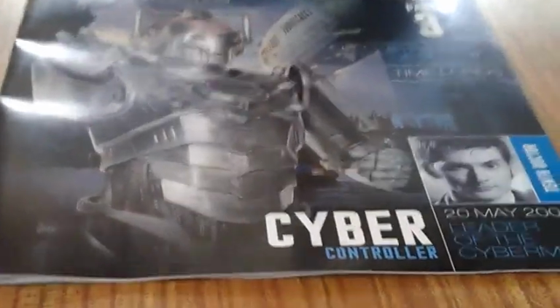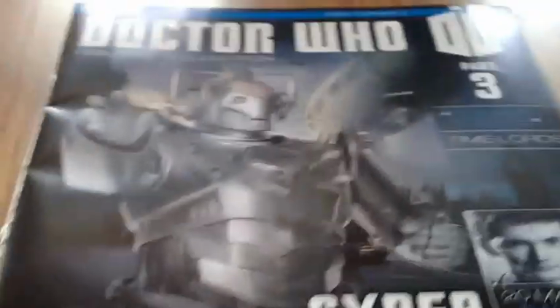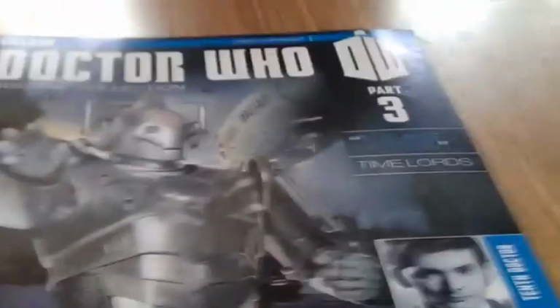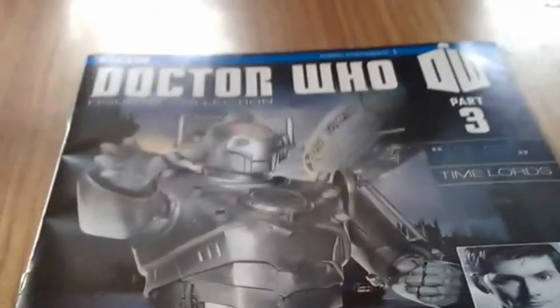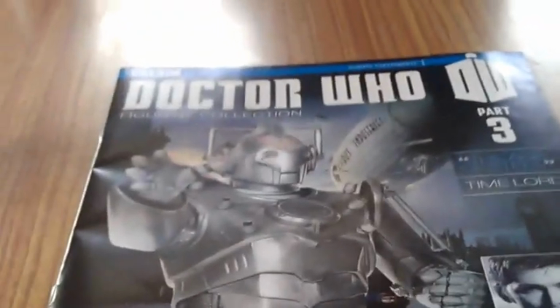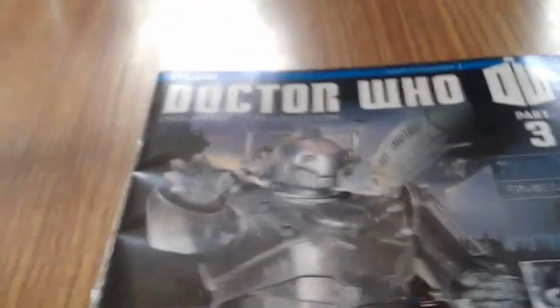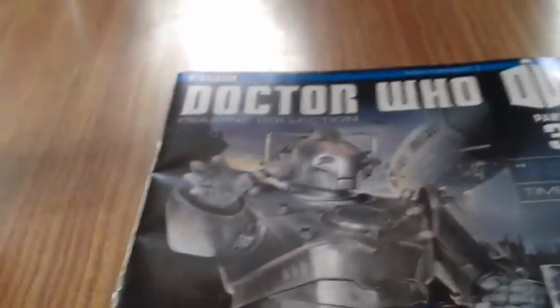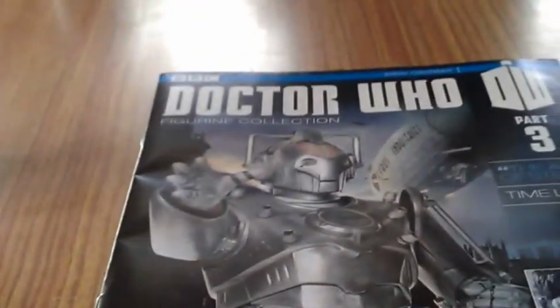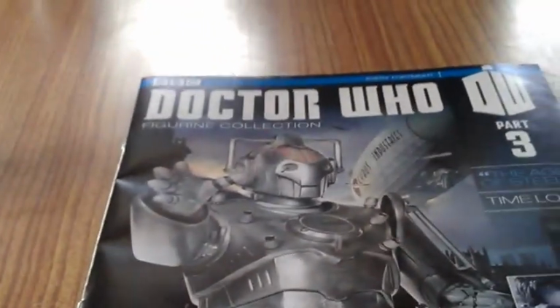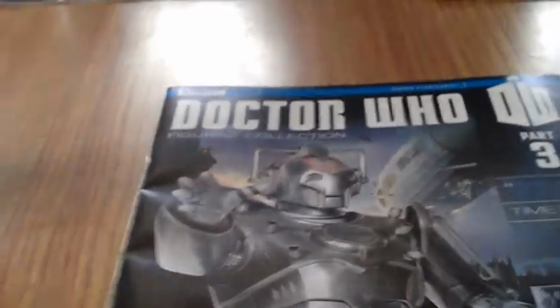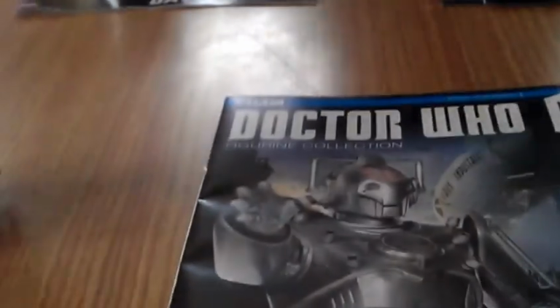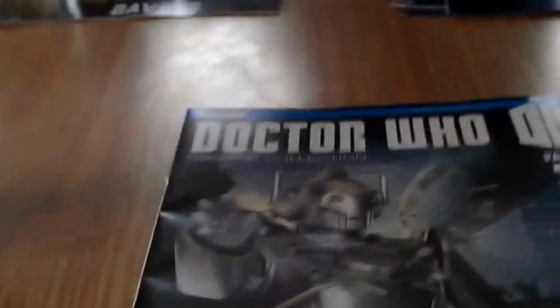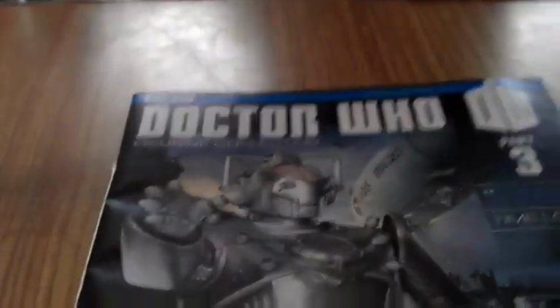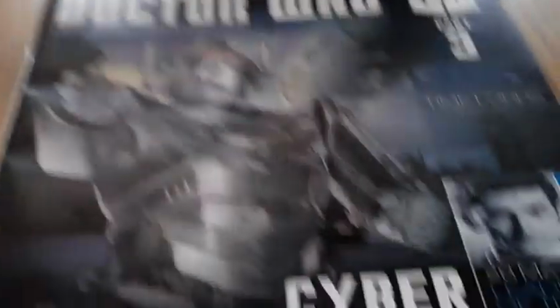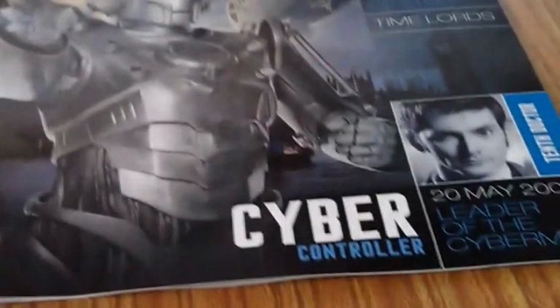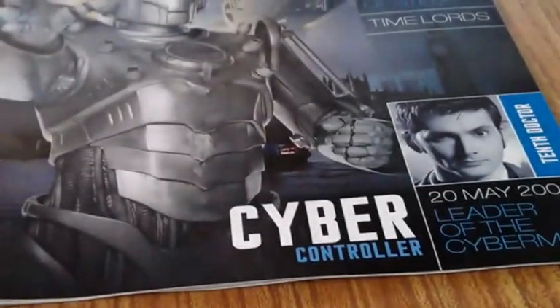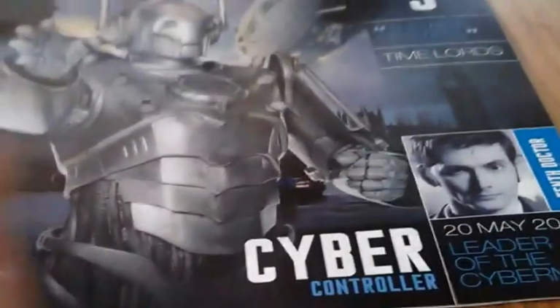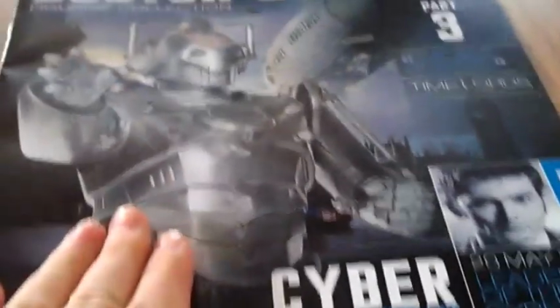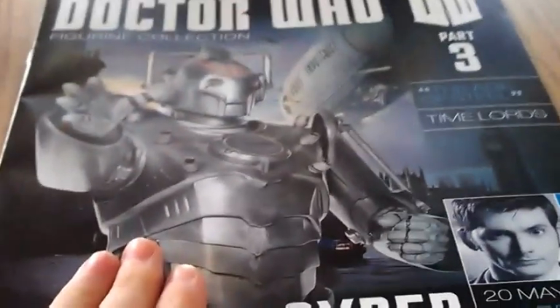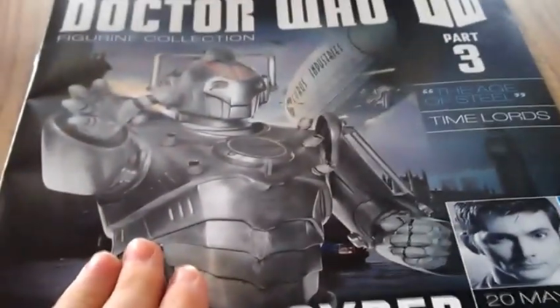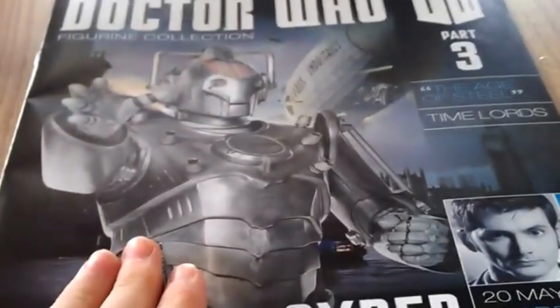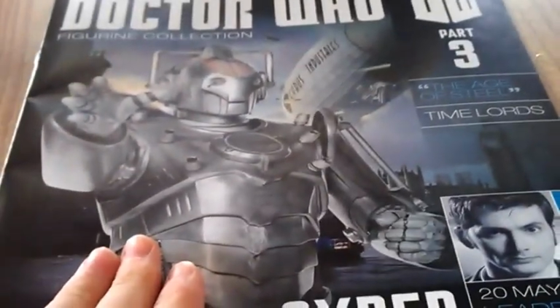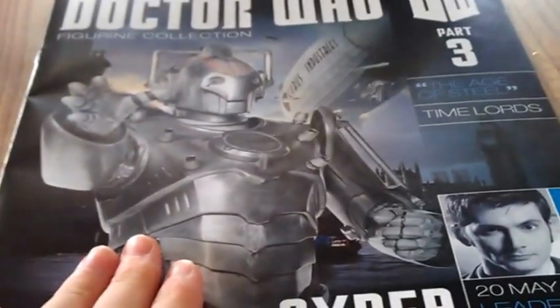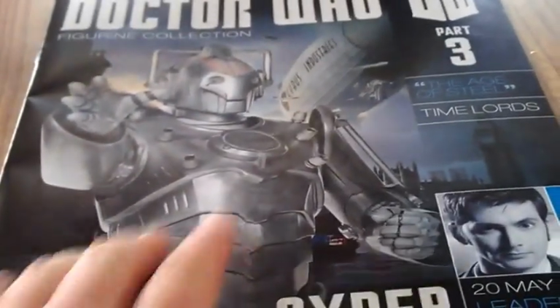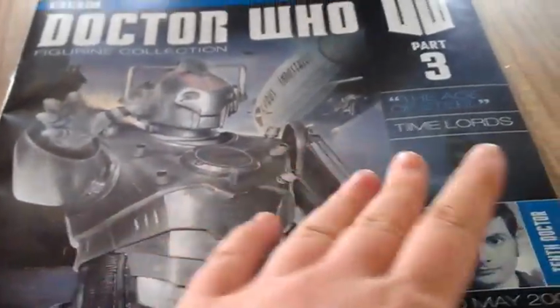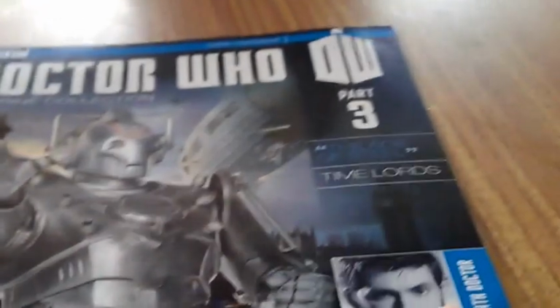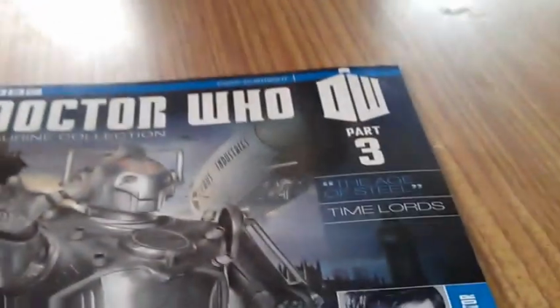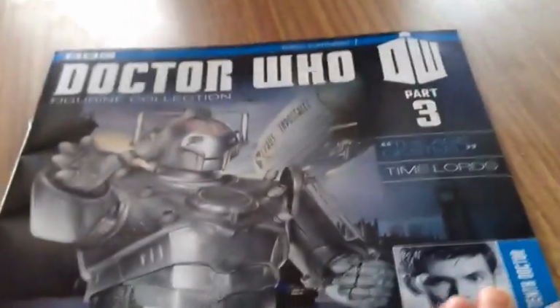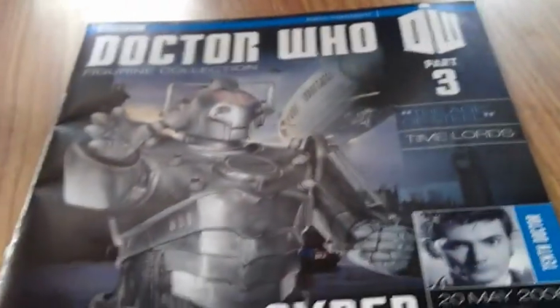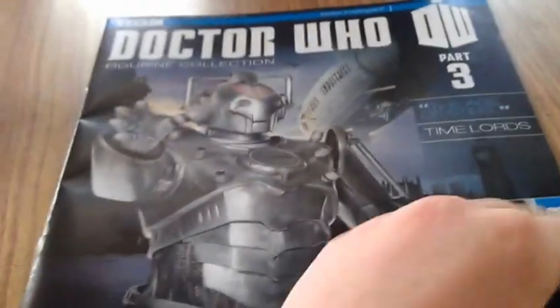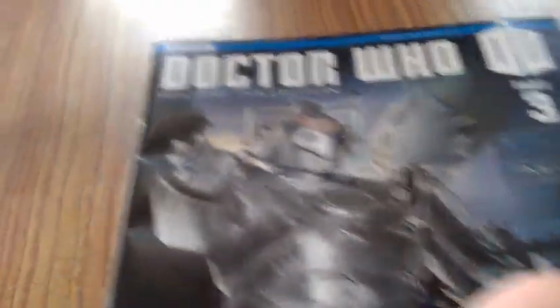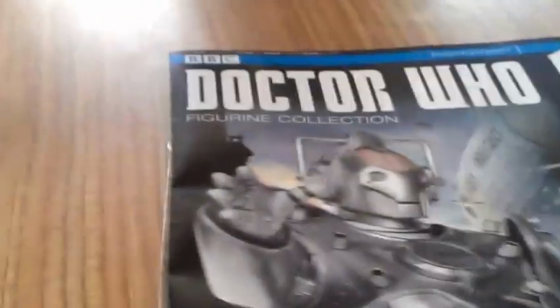Hello YouTube and welcome back. This is part 3 of the Doctor Who figurine collection, and this part is the Cyber Controller, The Age of Steel. It's another 10th Doctor story as we all know.